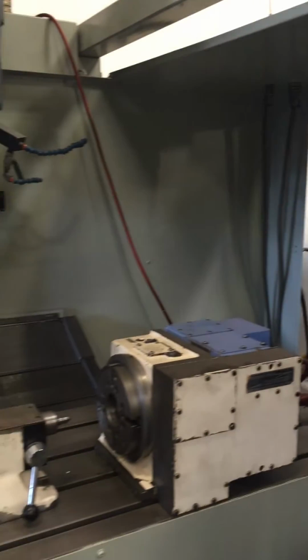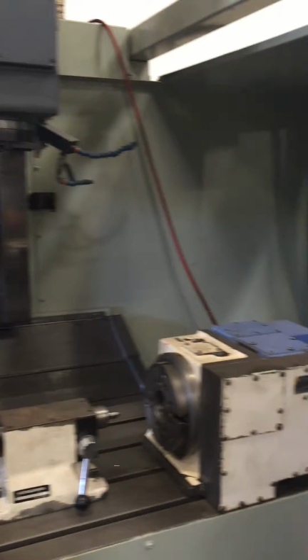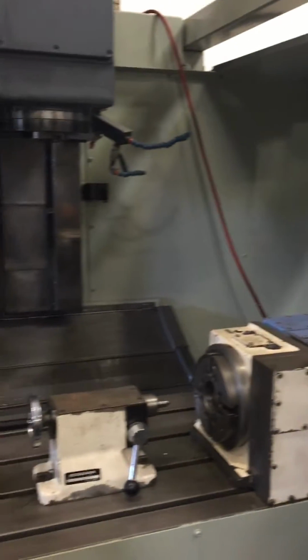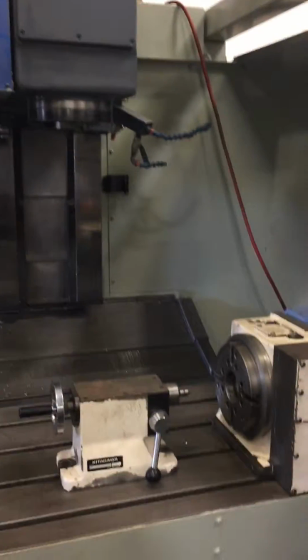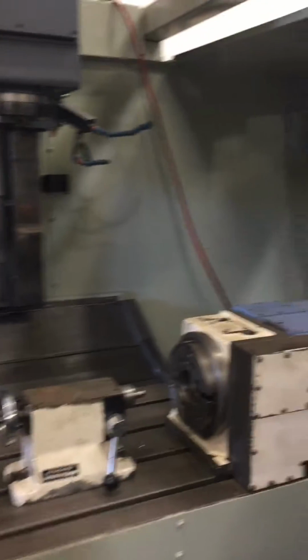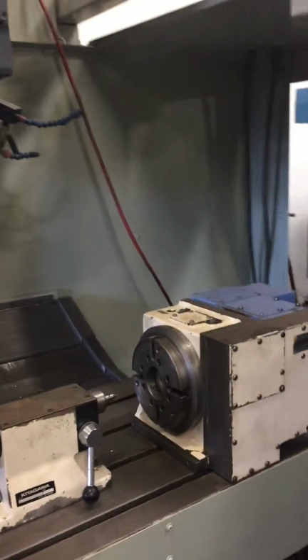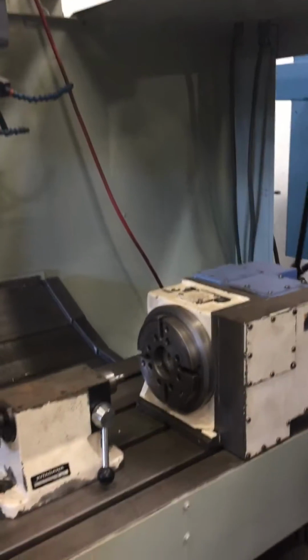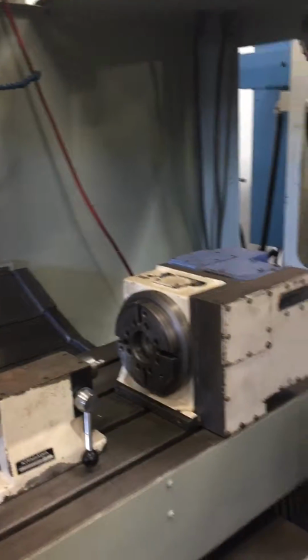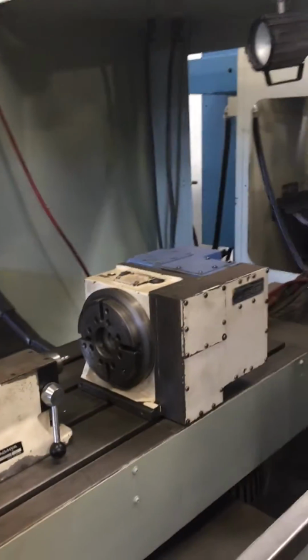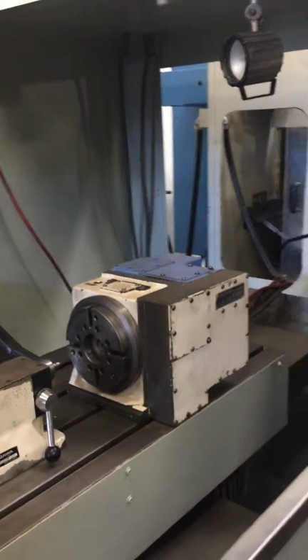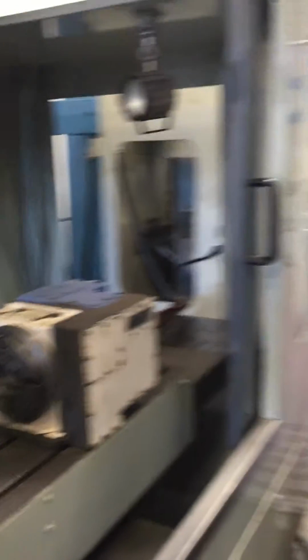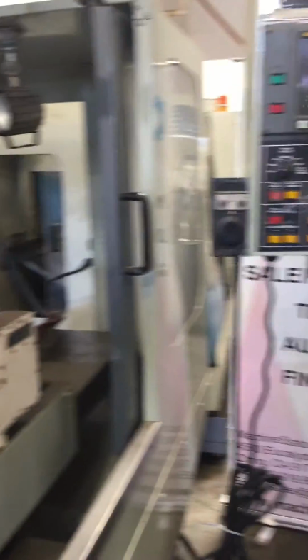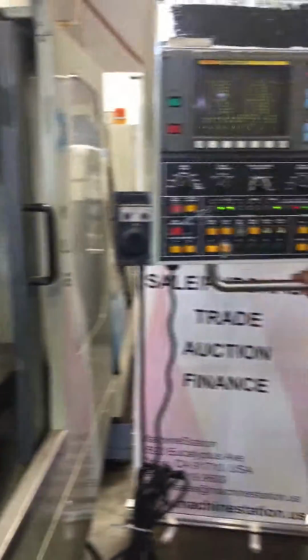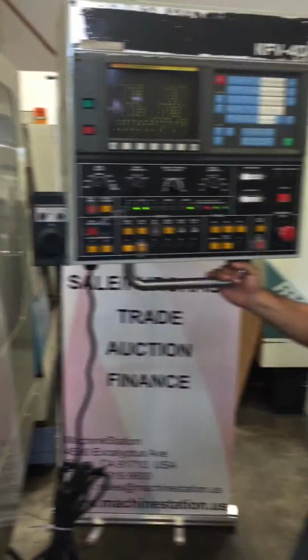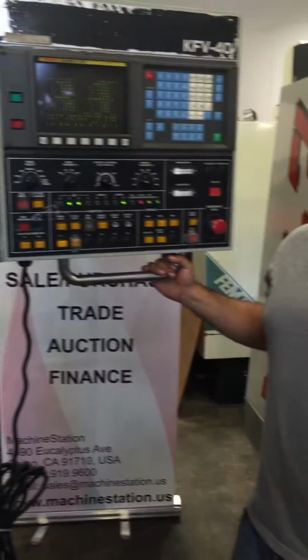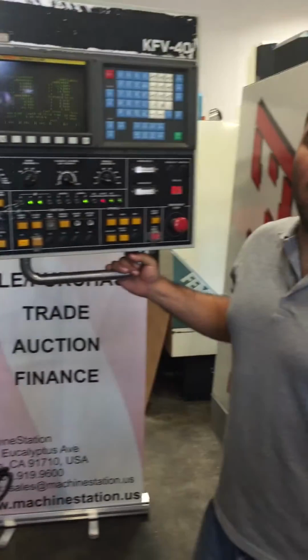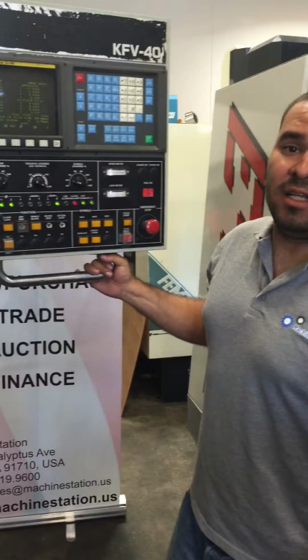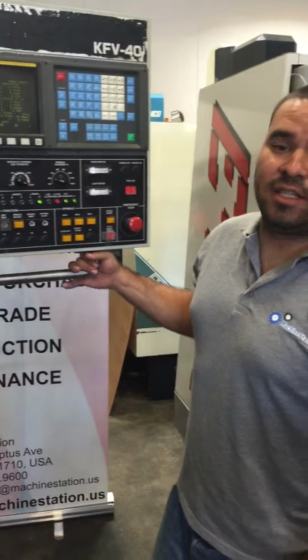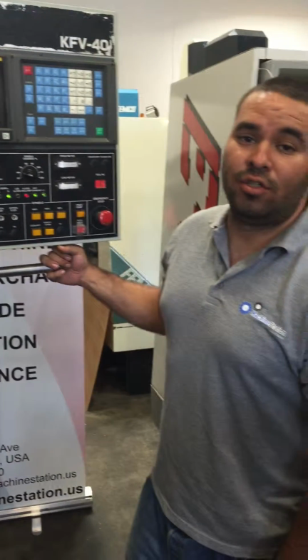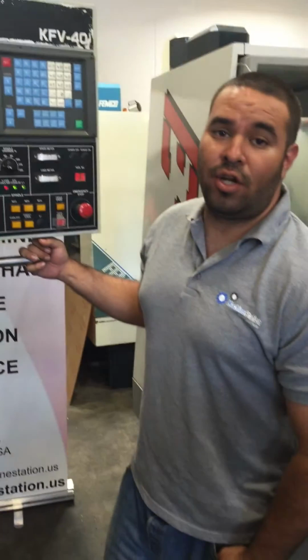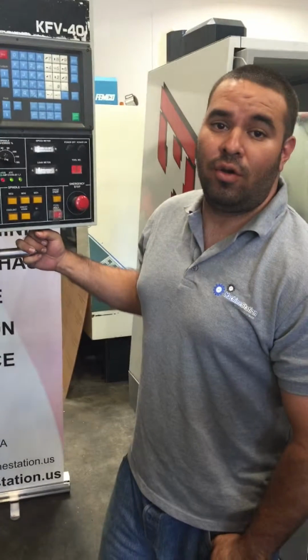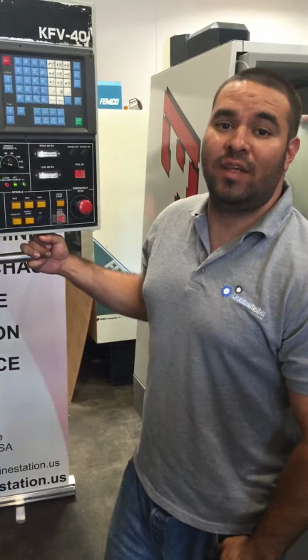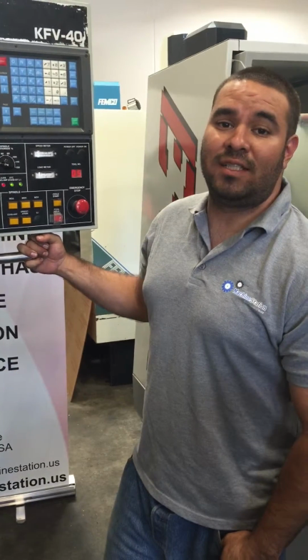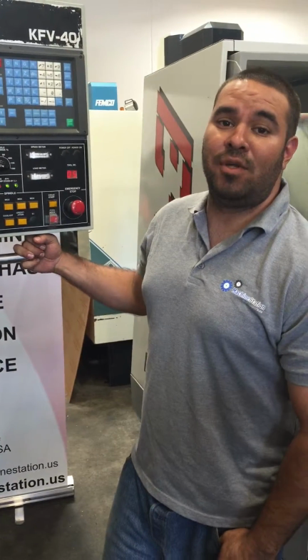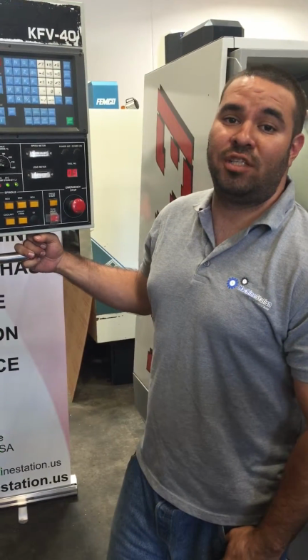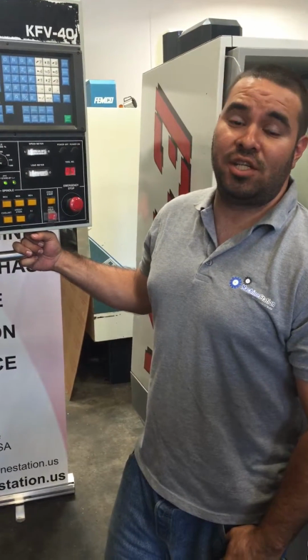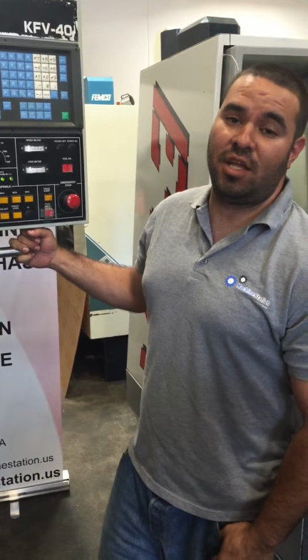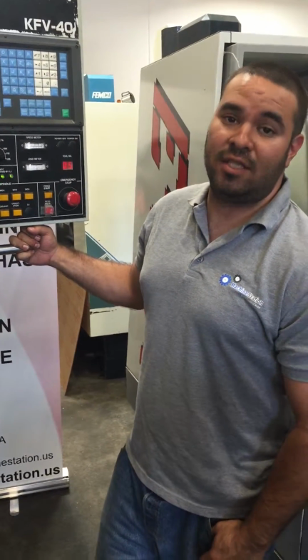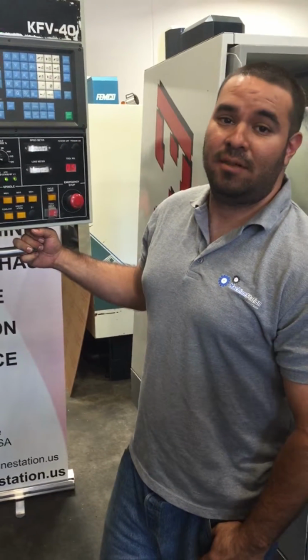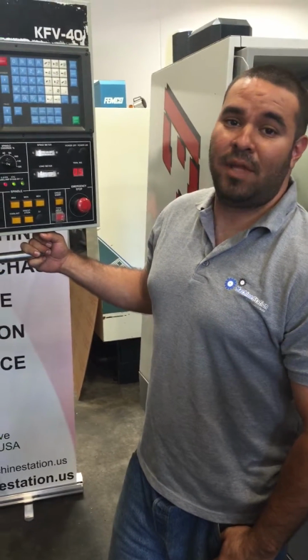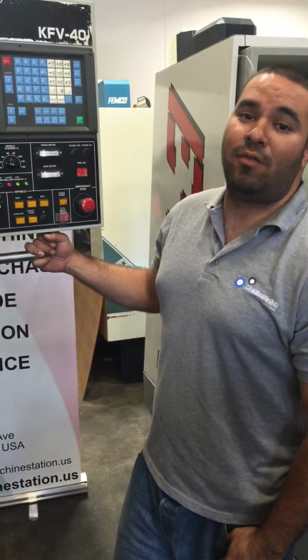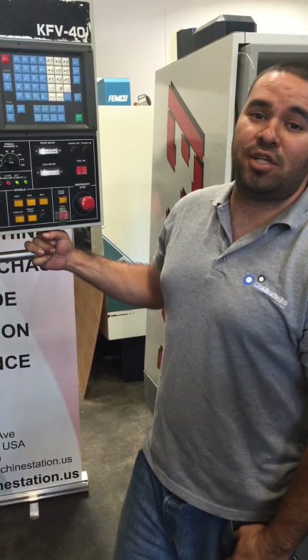If you have any questions about this machine, you can reach us at 909-919-9600 or visit us at machinestation.us. Thank you for watching.